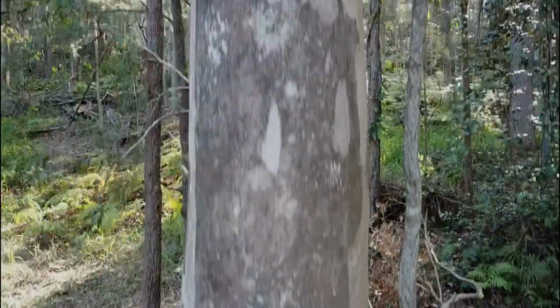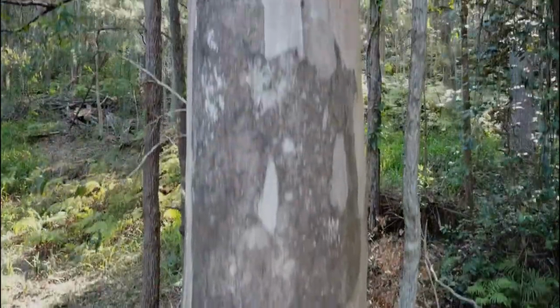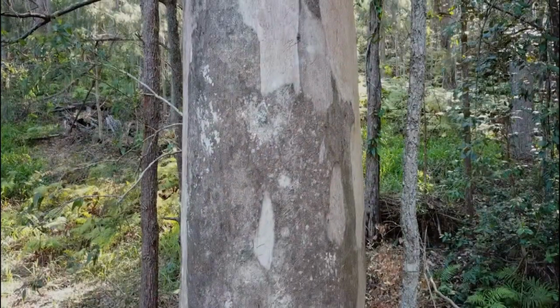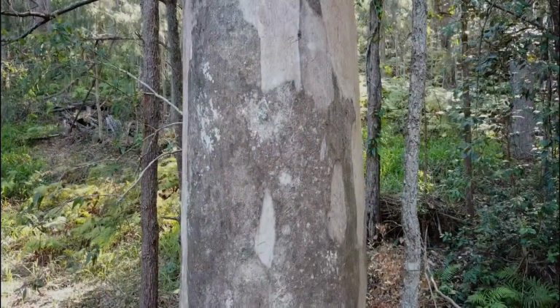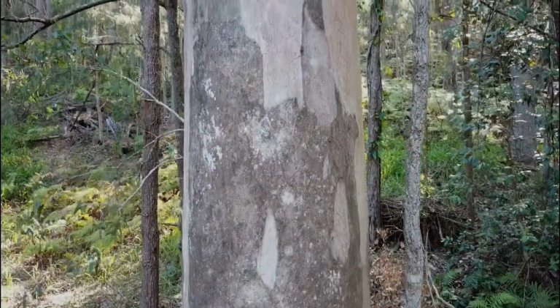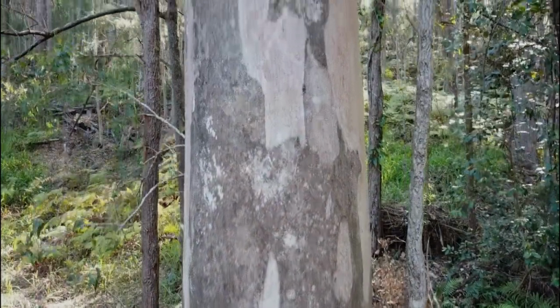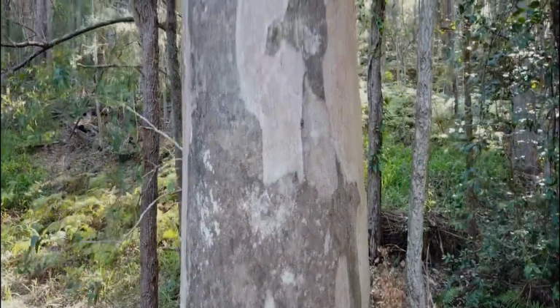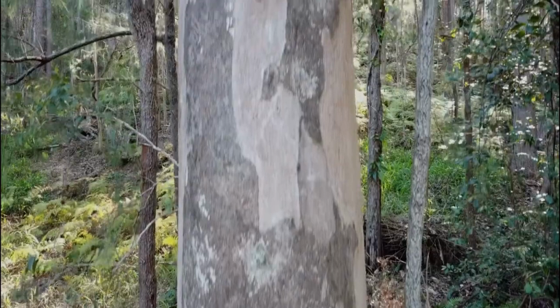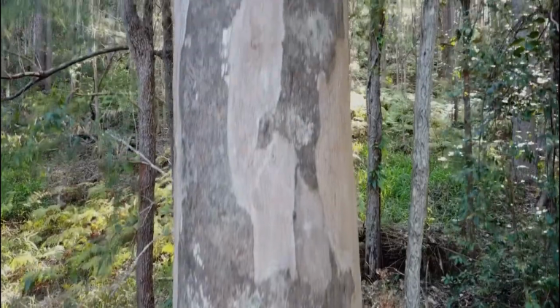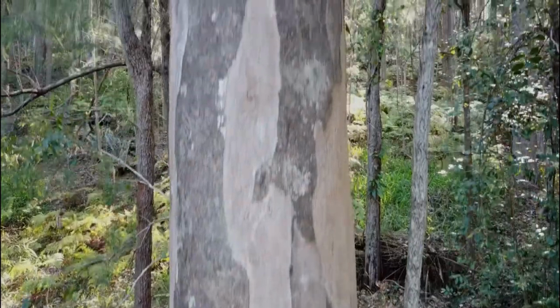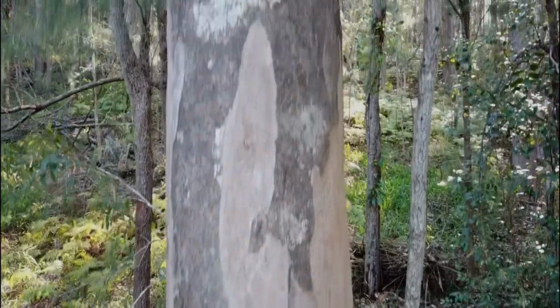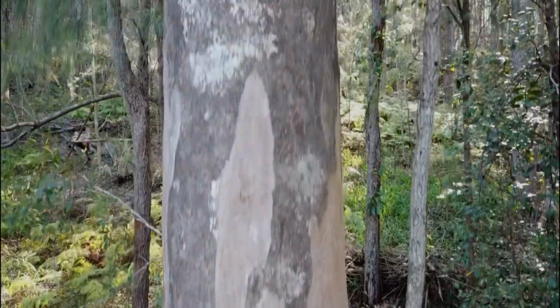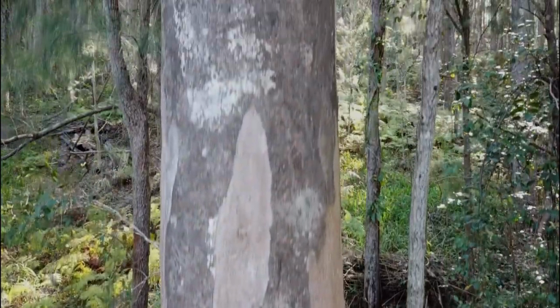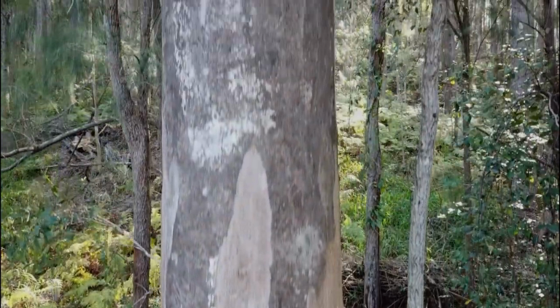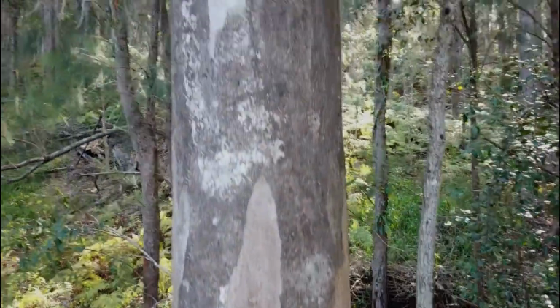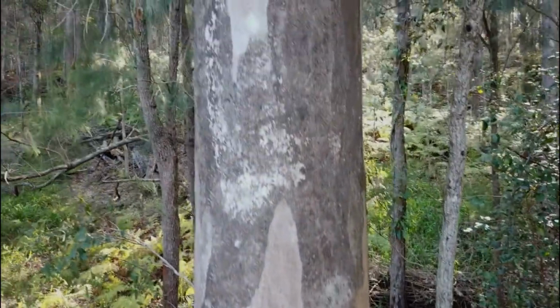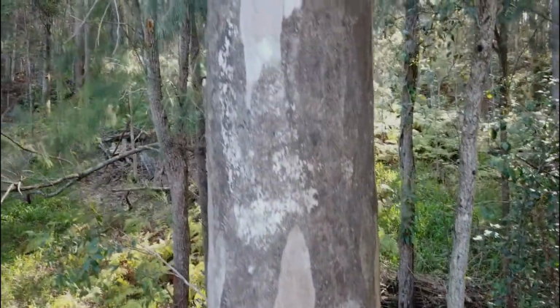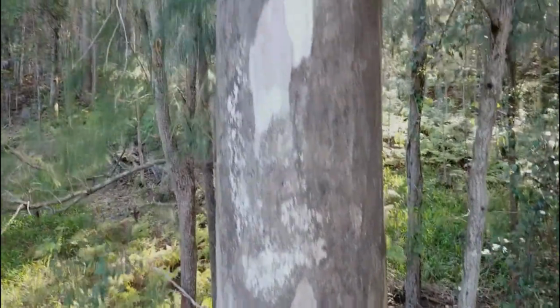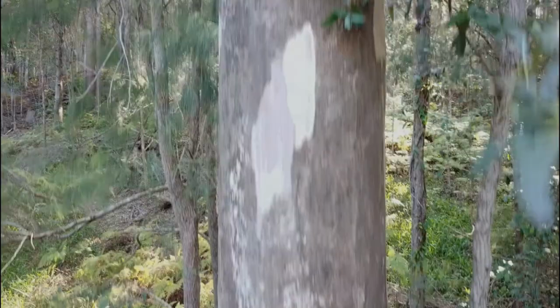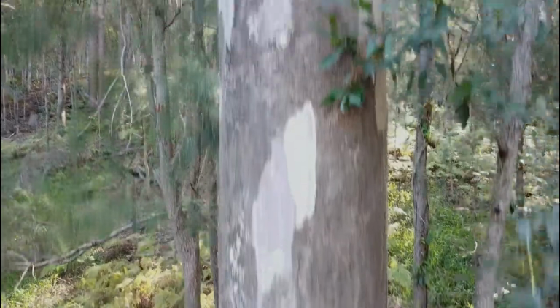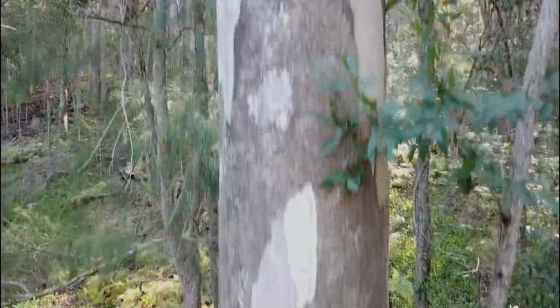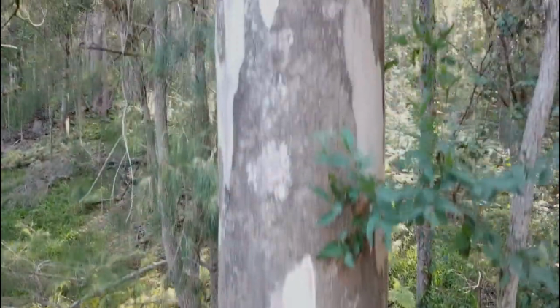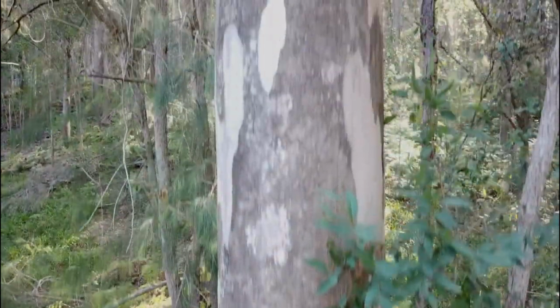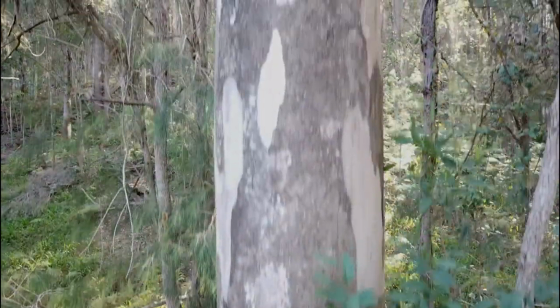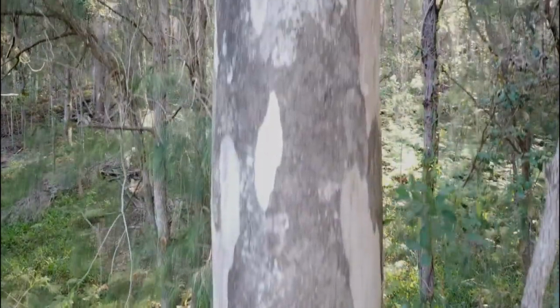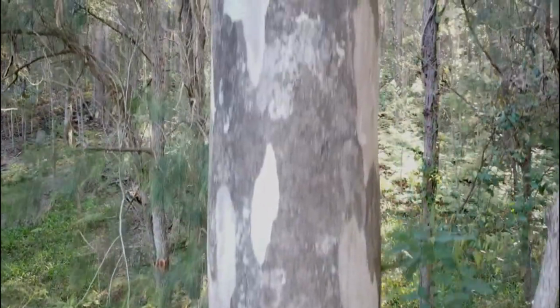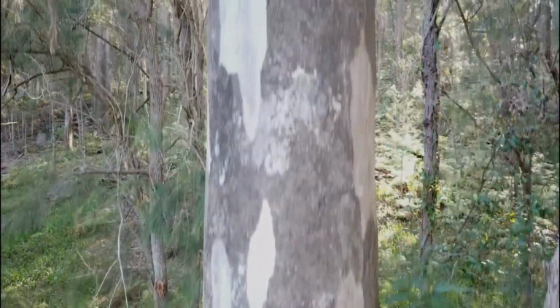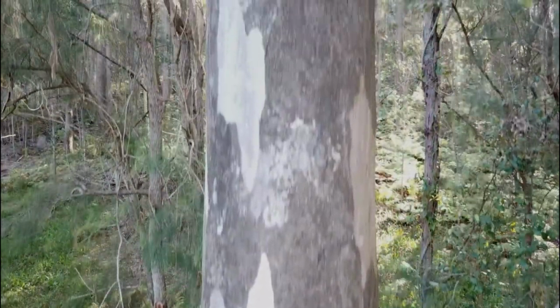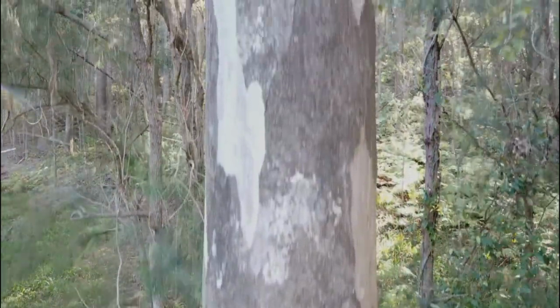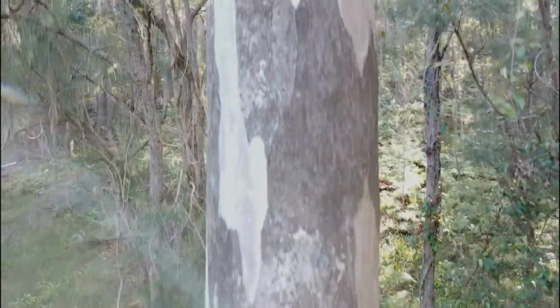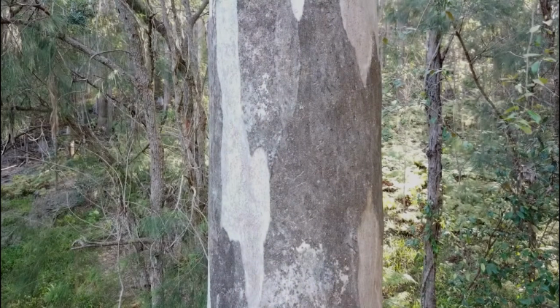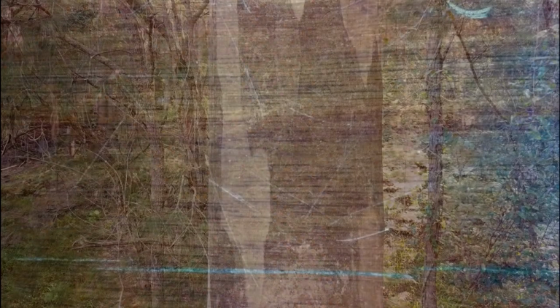When the bark sheds, it exposes large irregular patches of cream to bright orange underneath. After time, this colour fades to a greyish-brown colour. Other grey gums have a similar pattern, but the grey is usually darker.